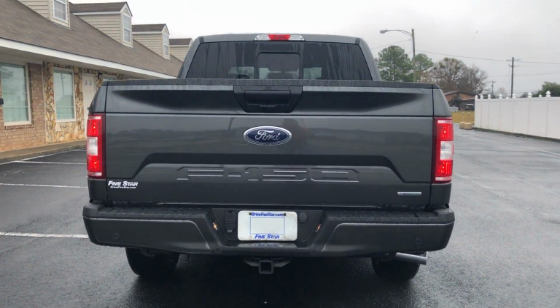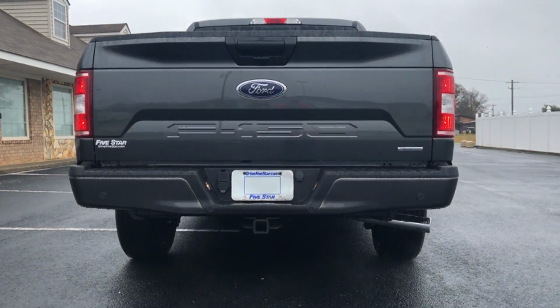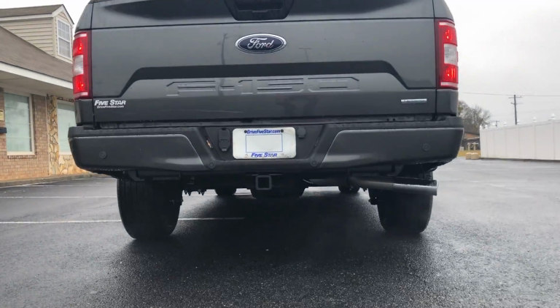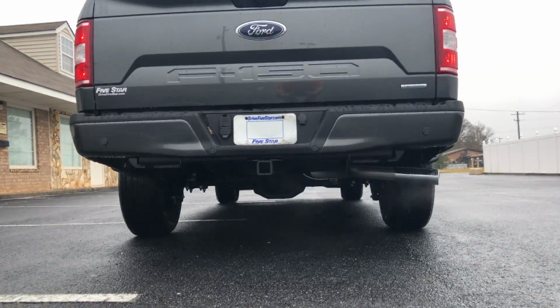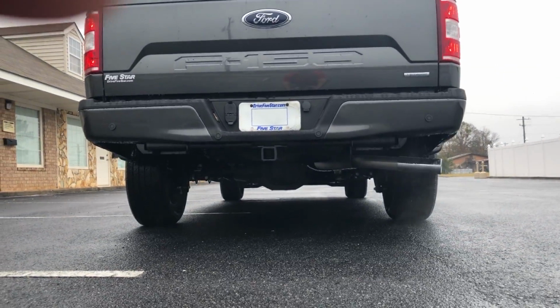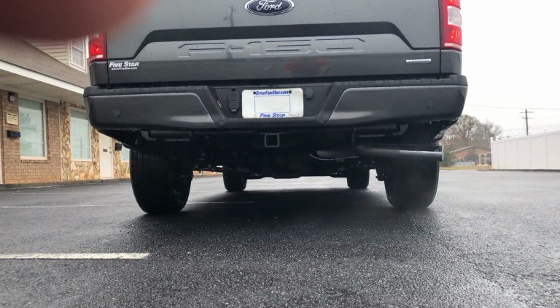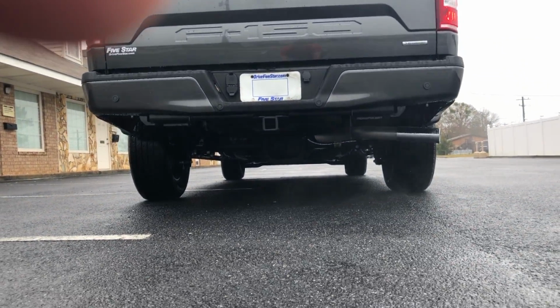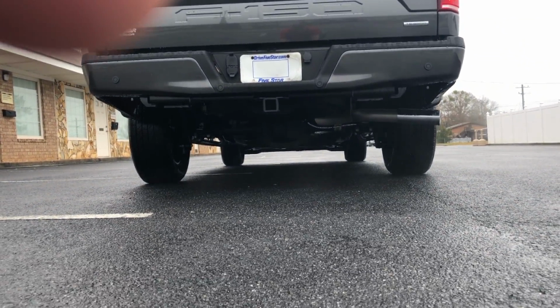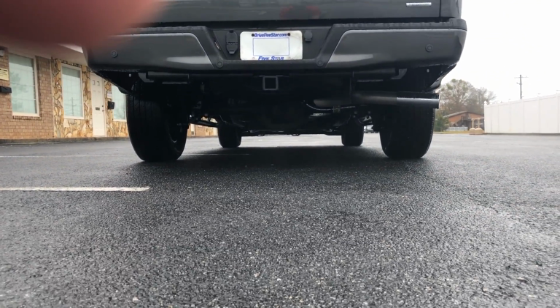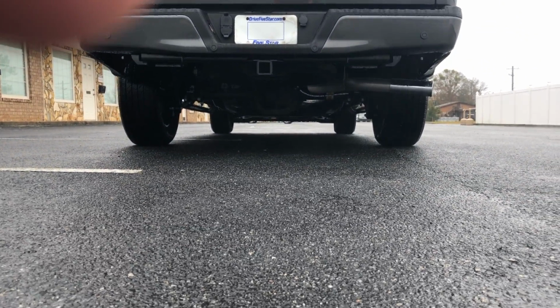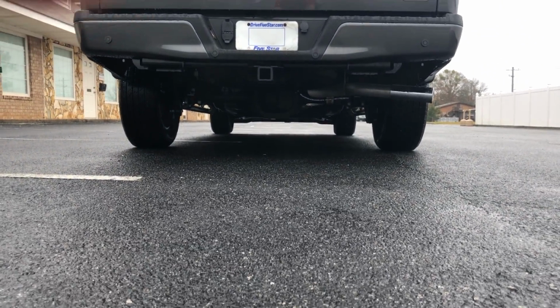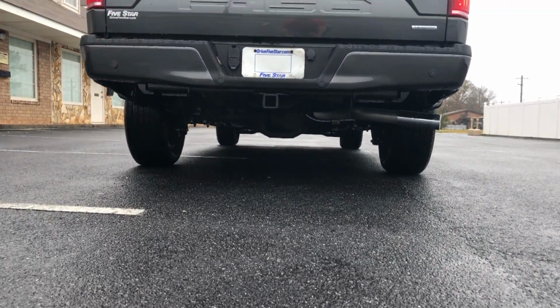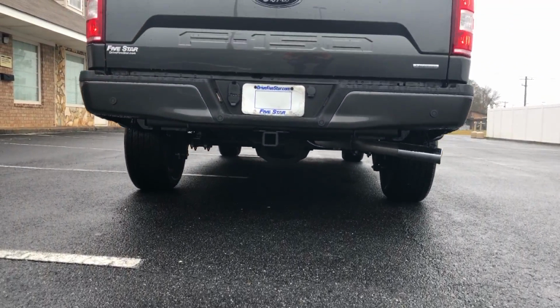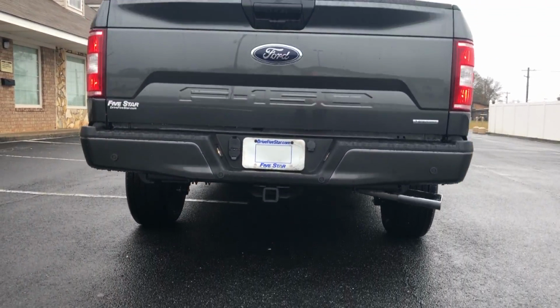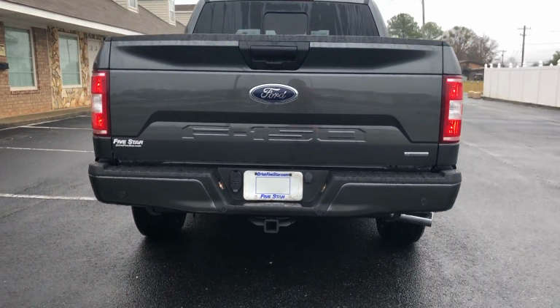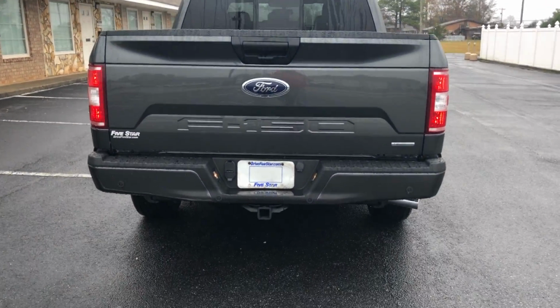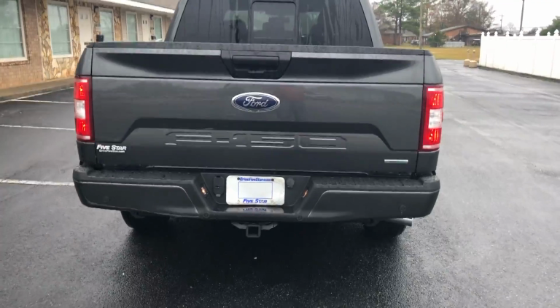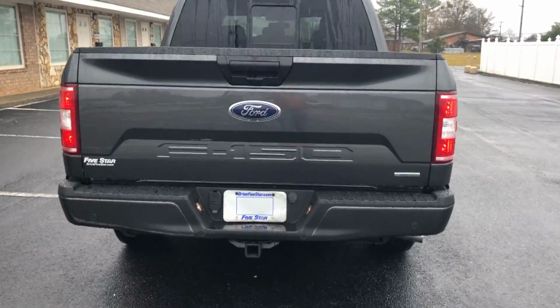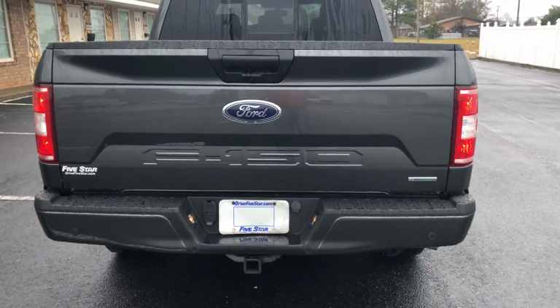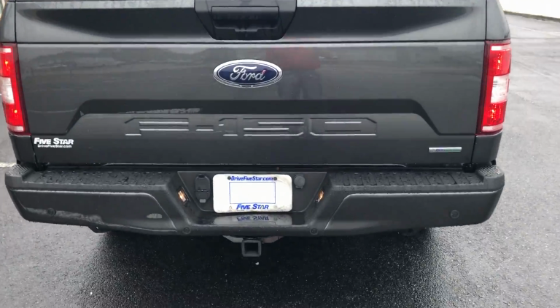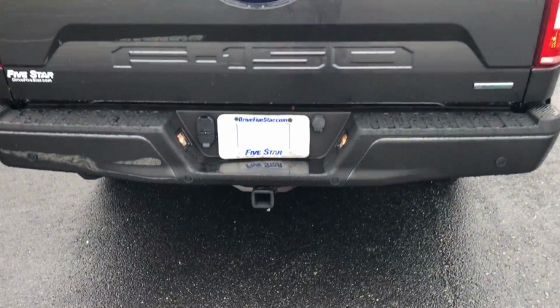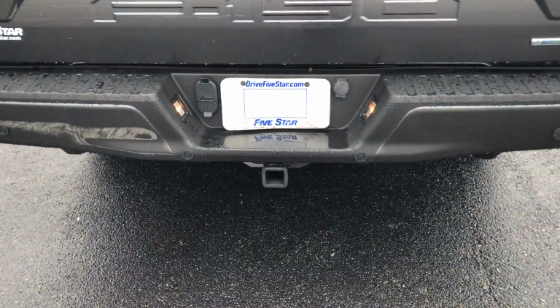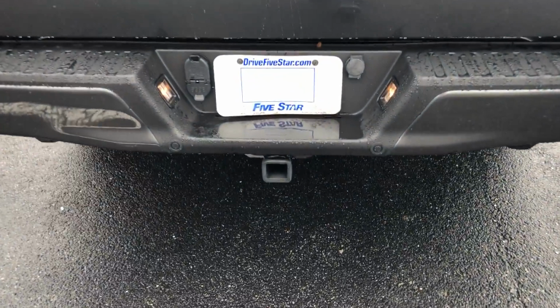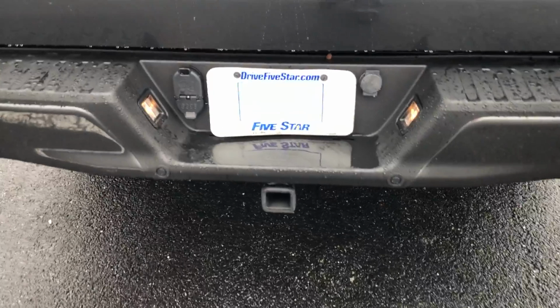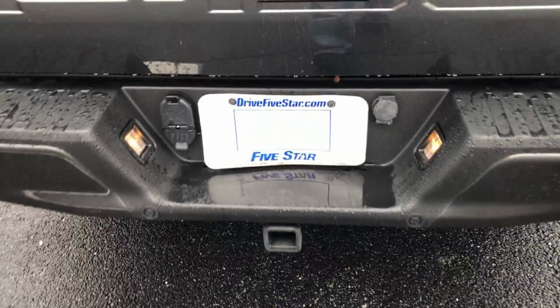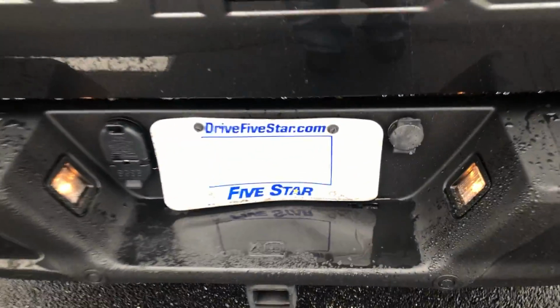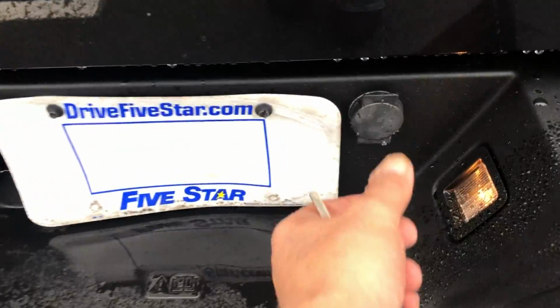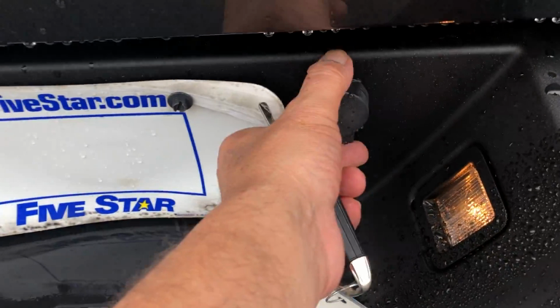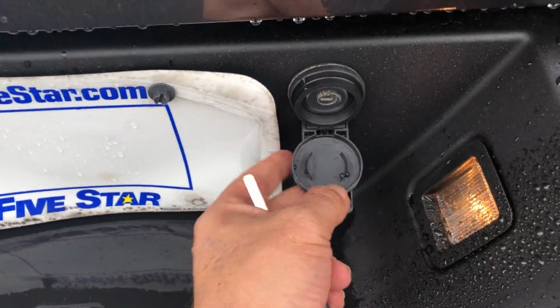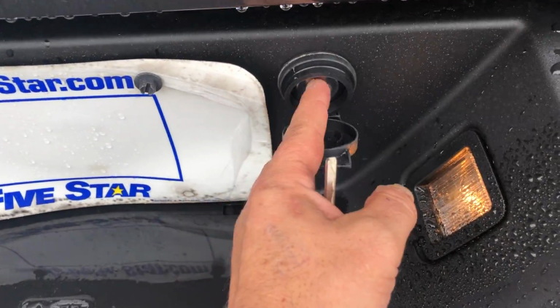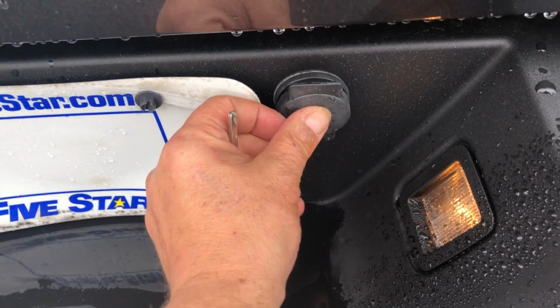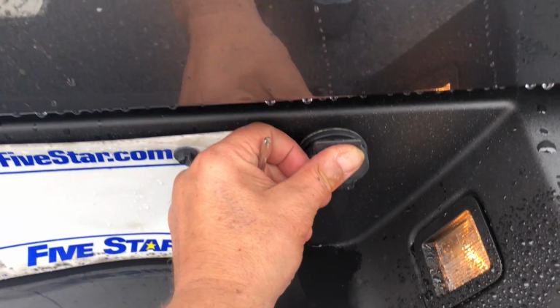We put a spray-in bed liner inside of our trucks. It's got the full tow package — right here's where you put the key in to get your spare tire out.